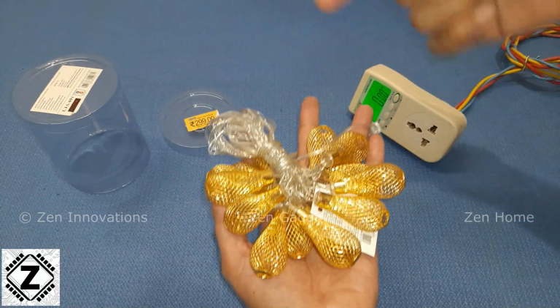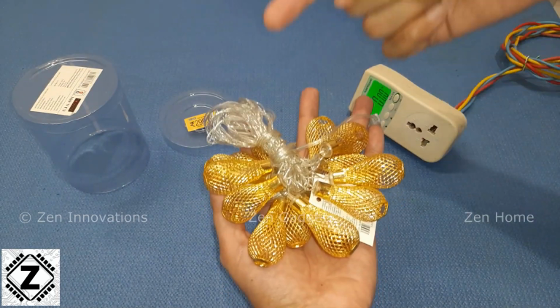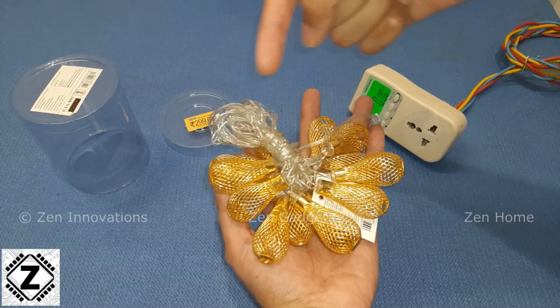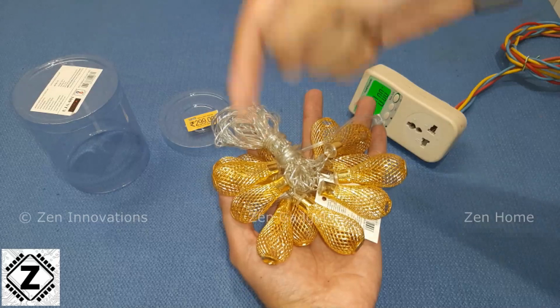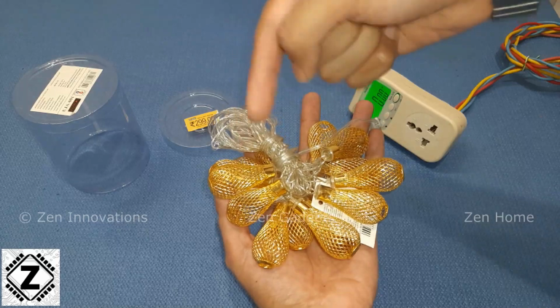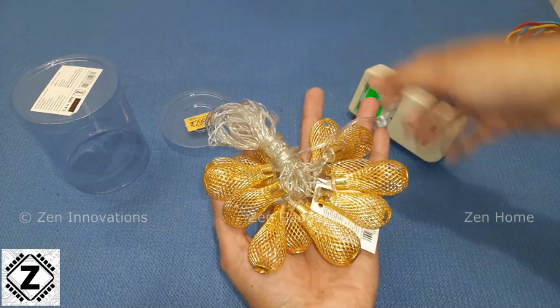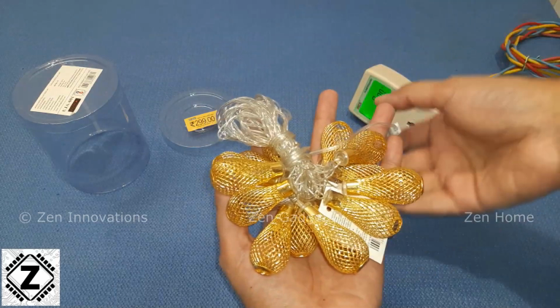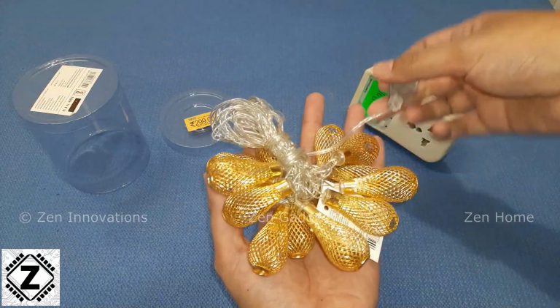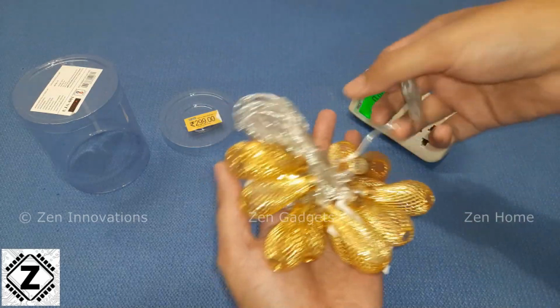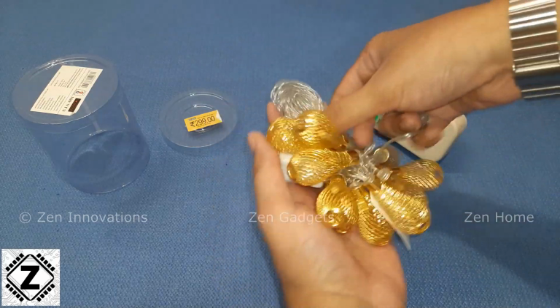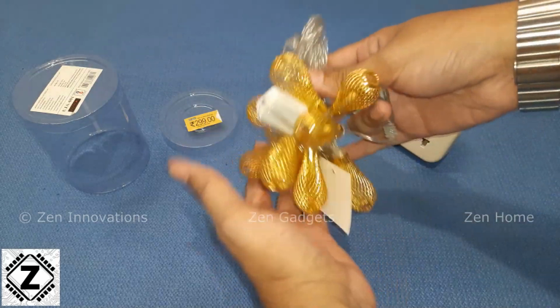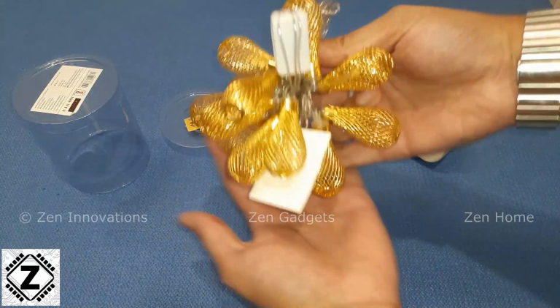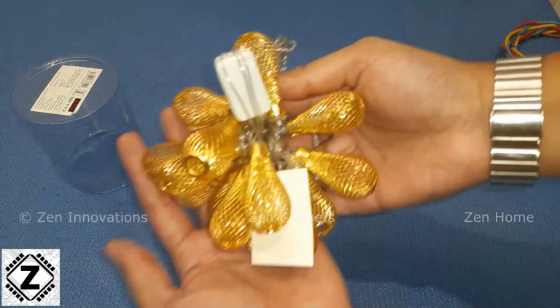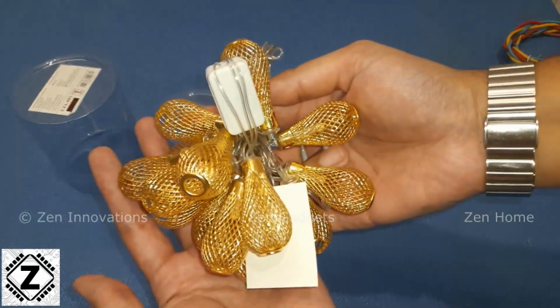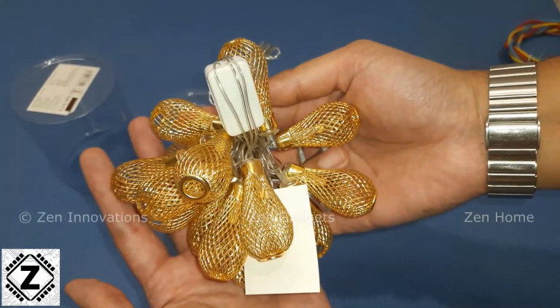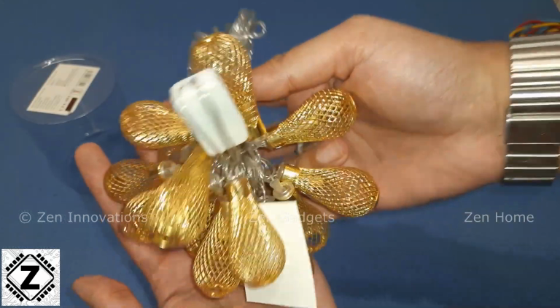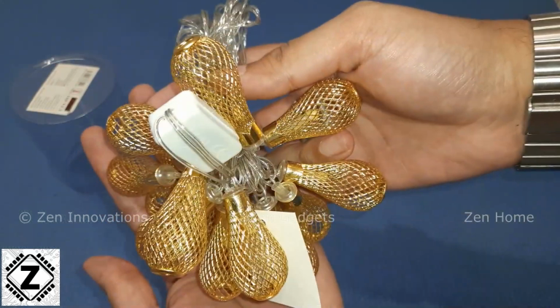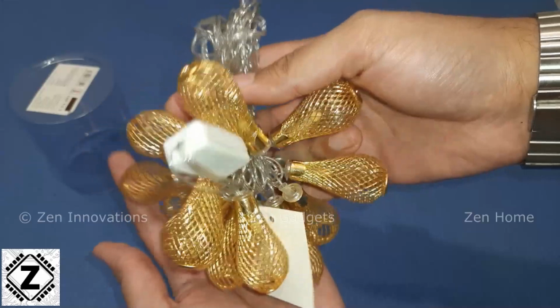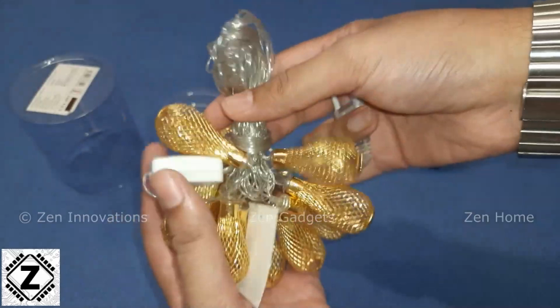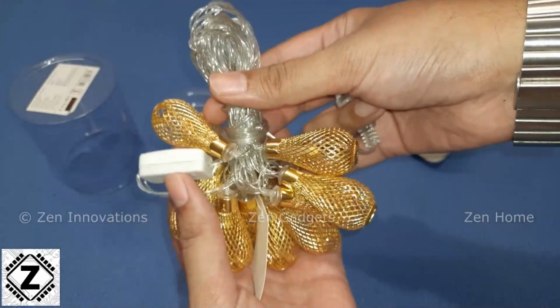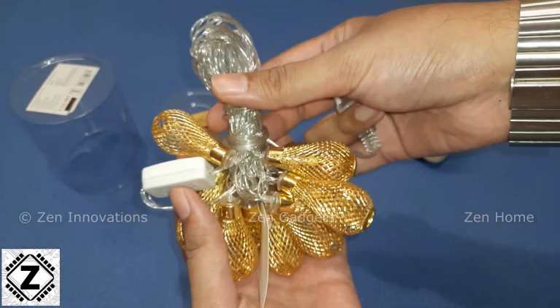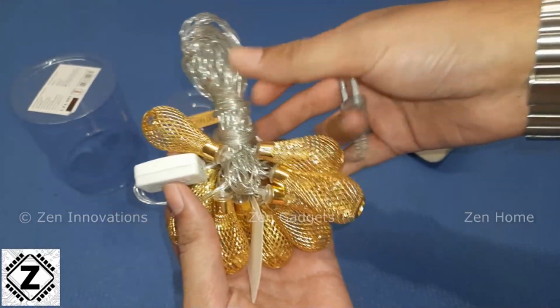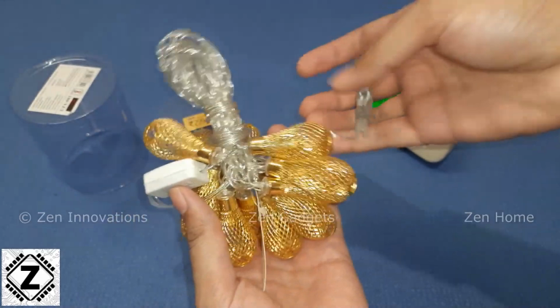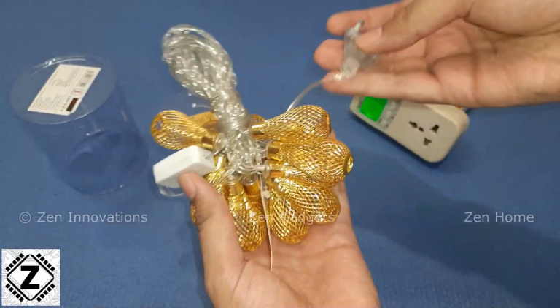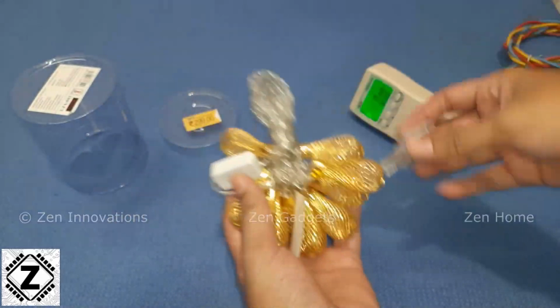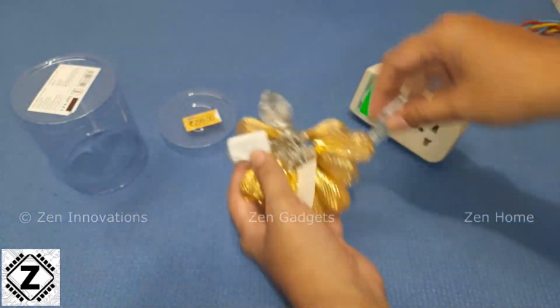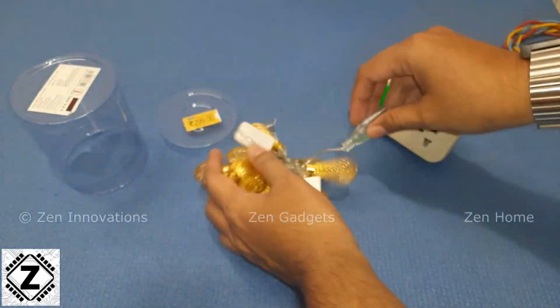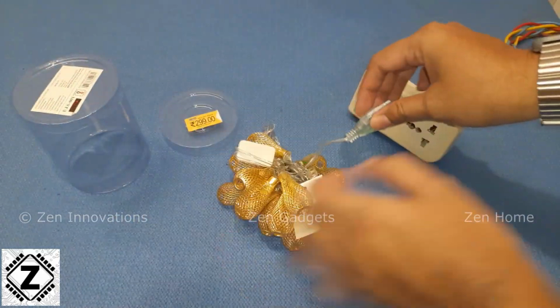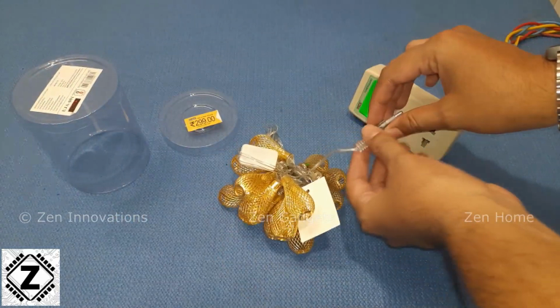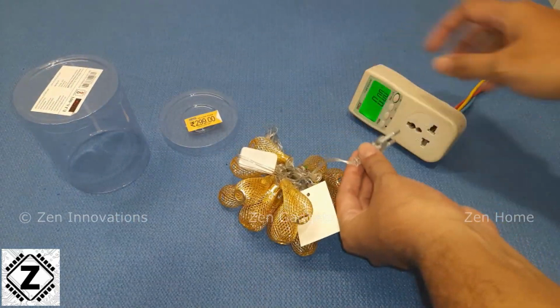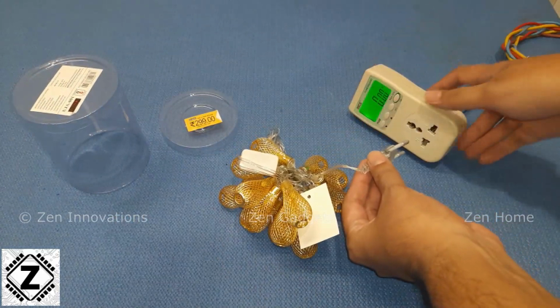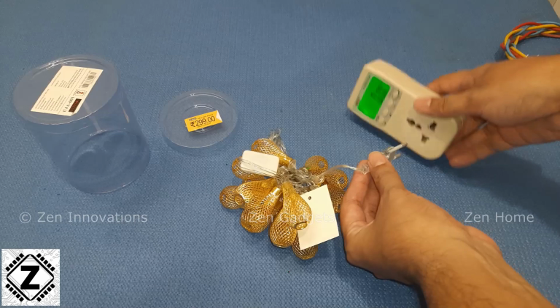Guys, if you want to buy fancy Diwali lamps like this or a good wattmeter, affiliate buying links are waiting for you in the video description below. So you can see this thing is really very pretty and I've ordered it in the warm white color.